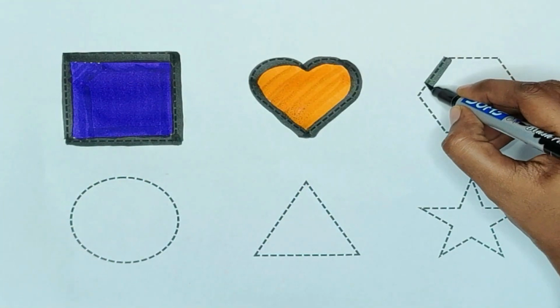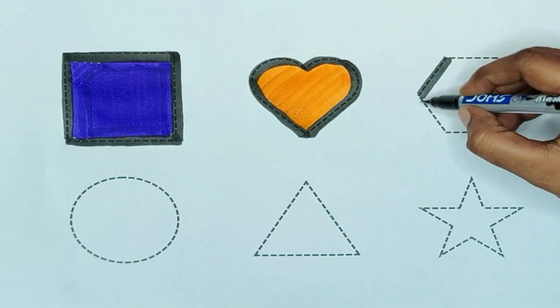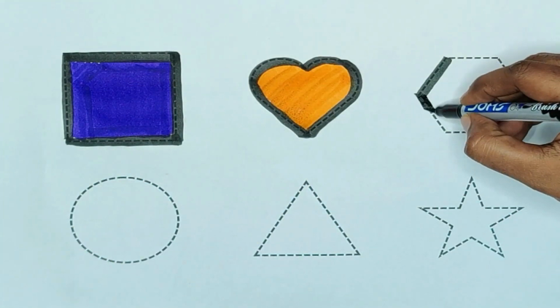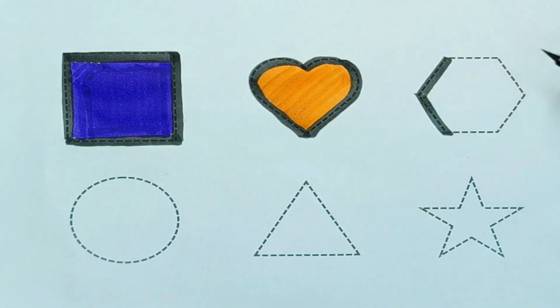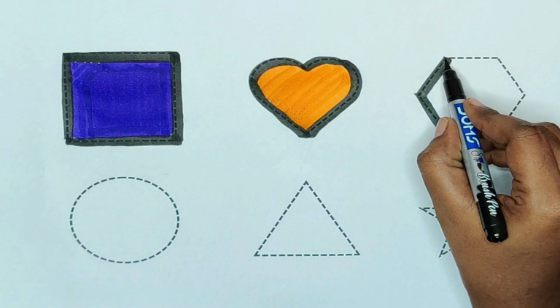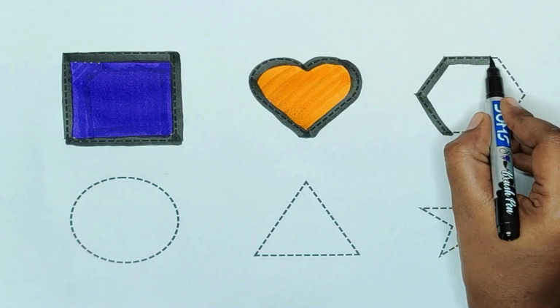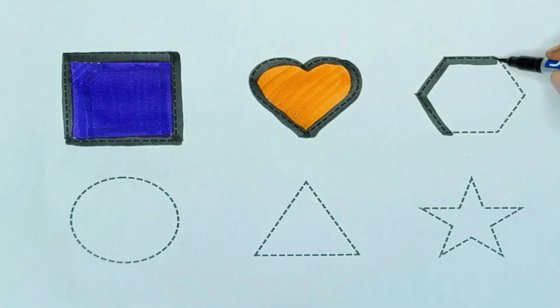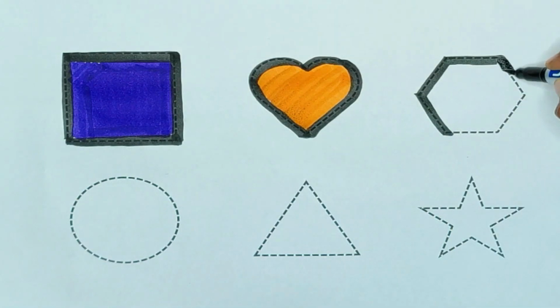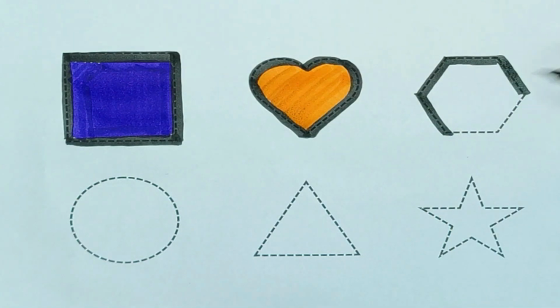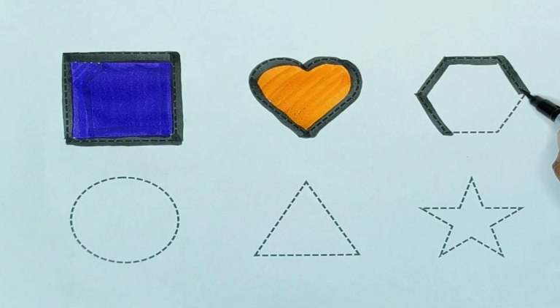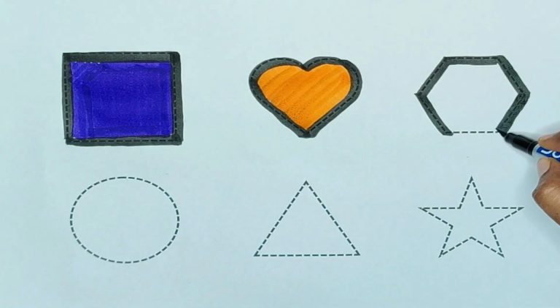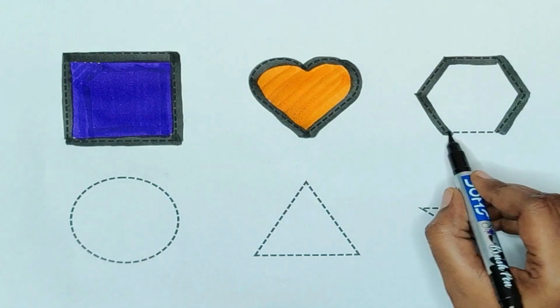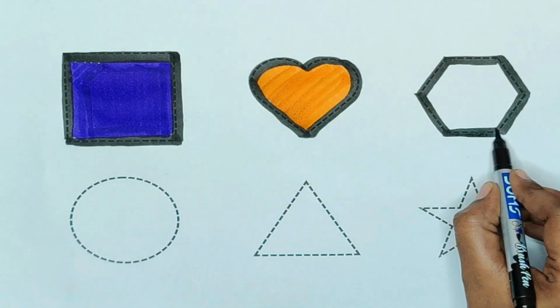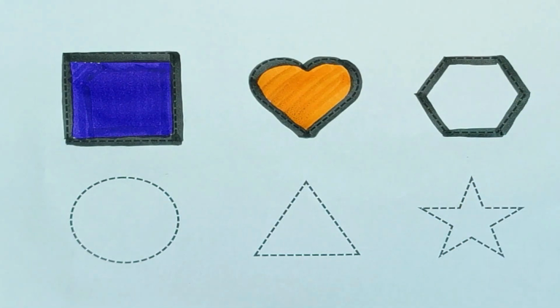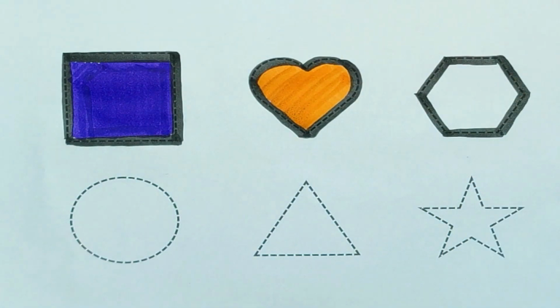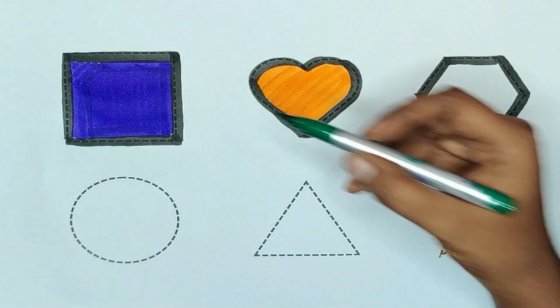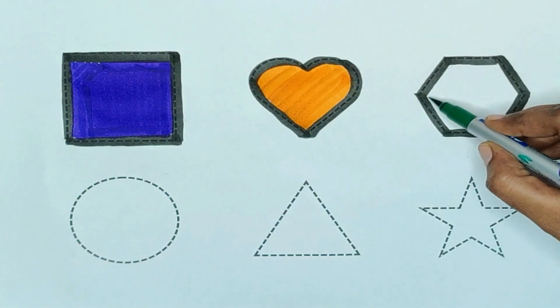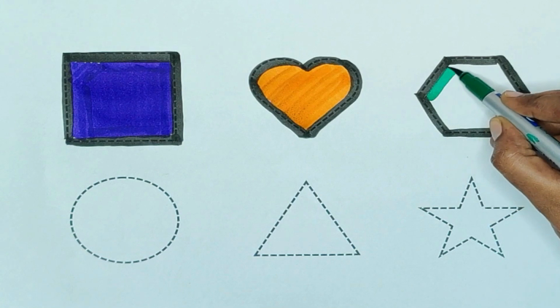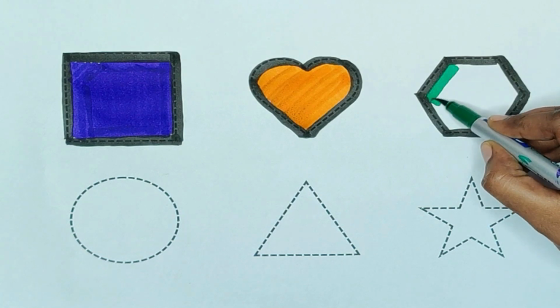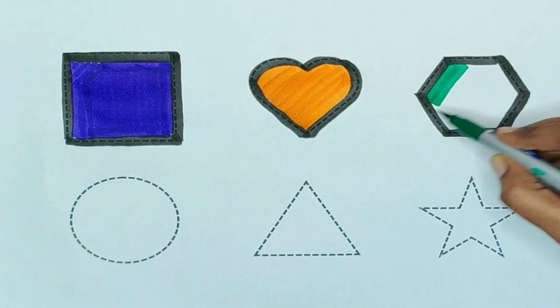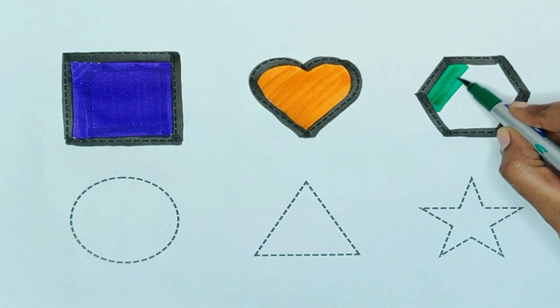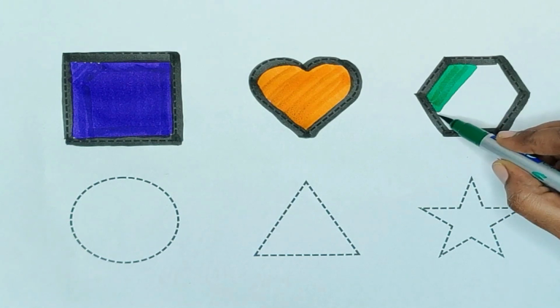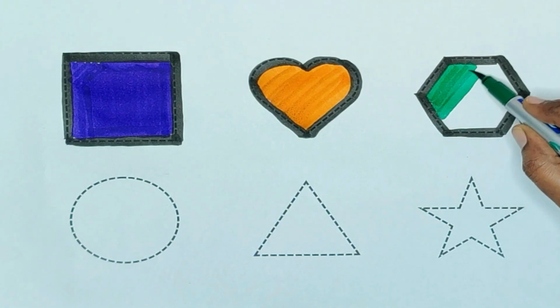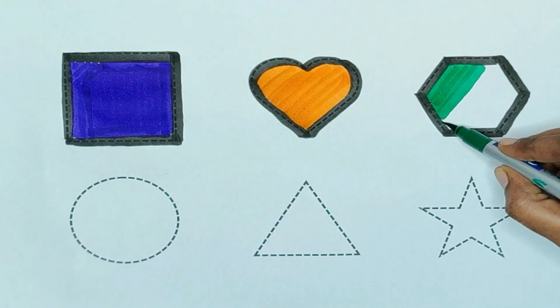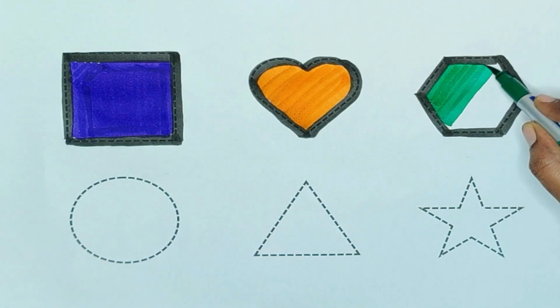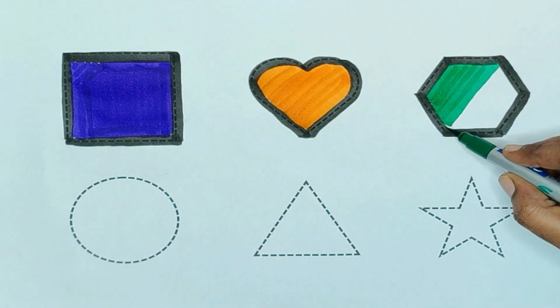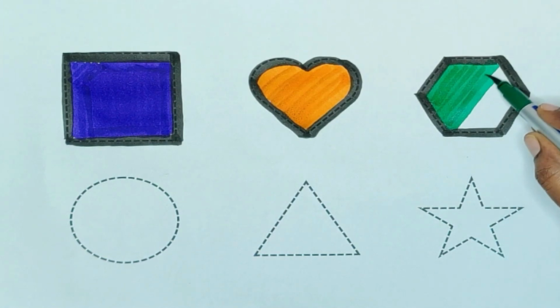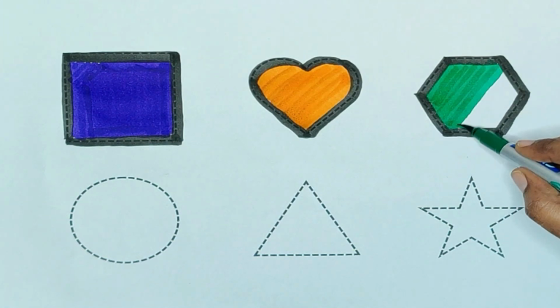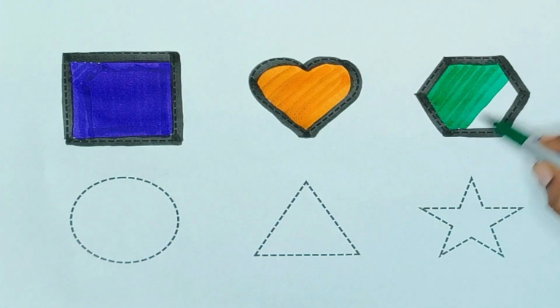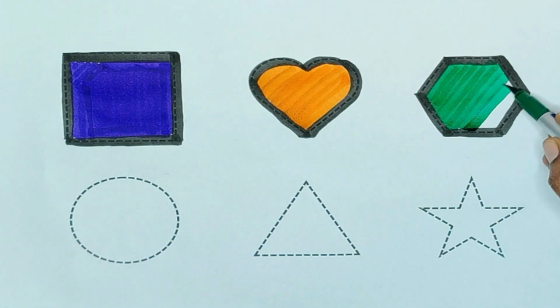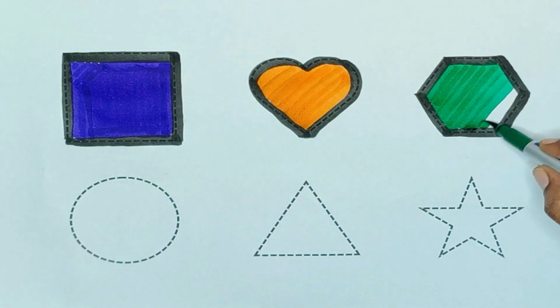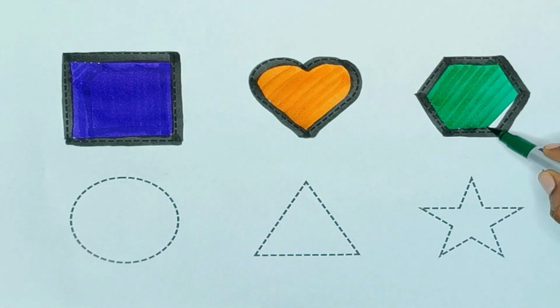Next, hexagon. The shape is hexagon. Green color. Green color, hexagon.